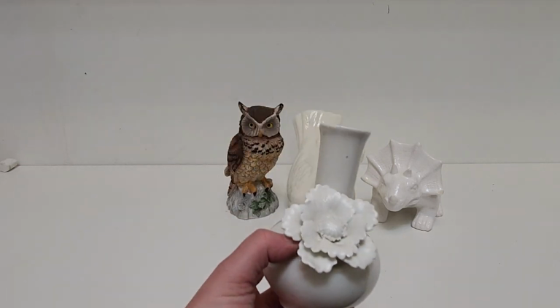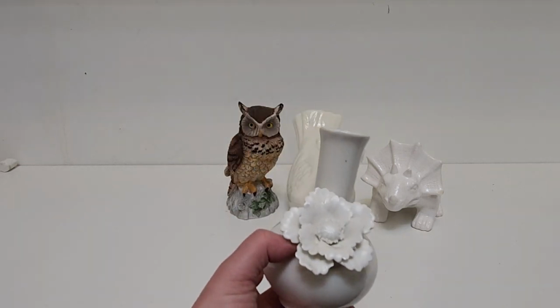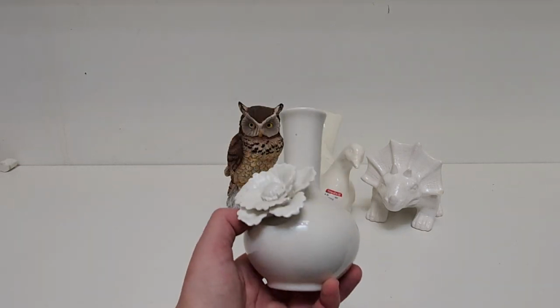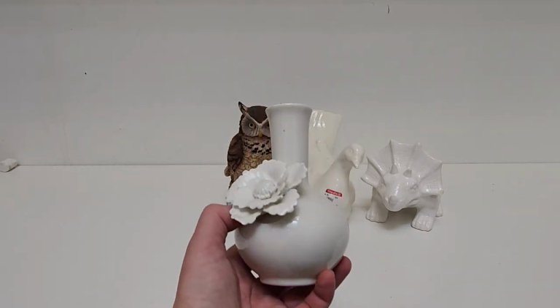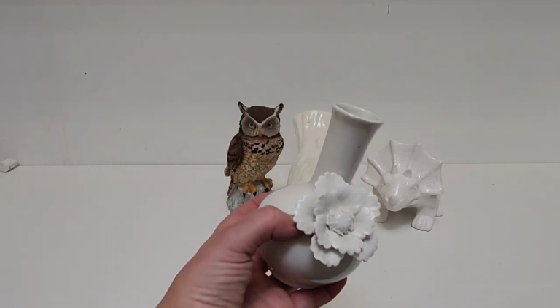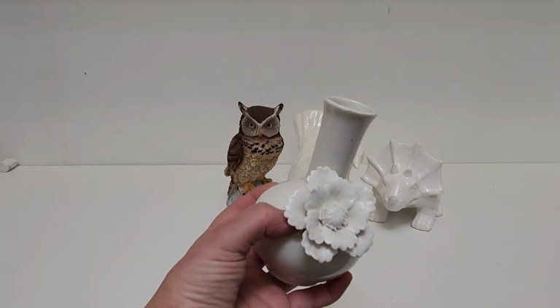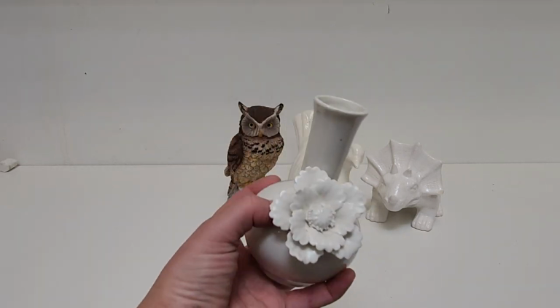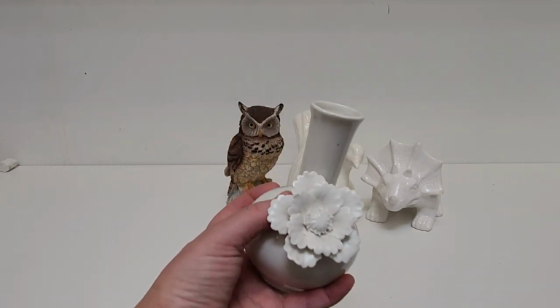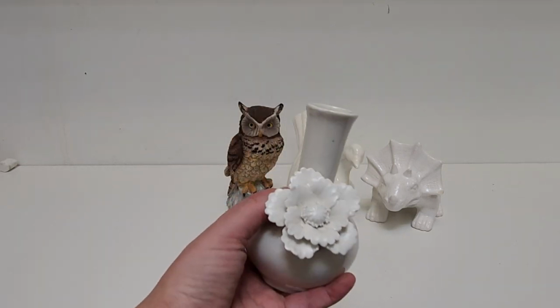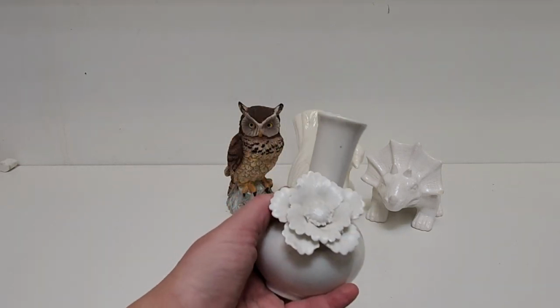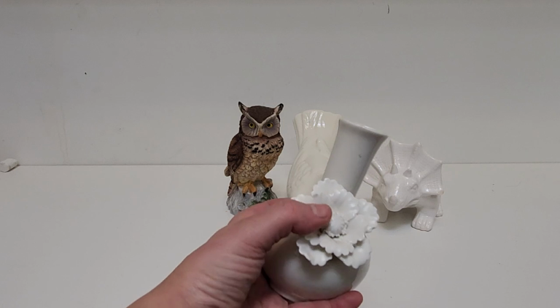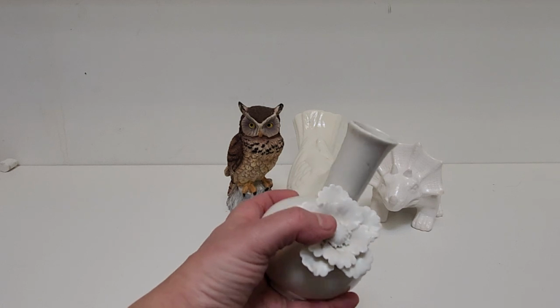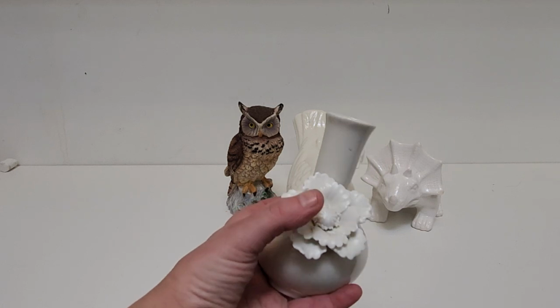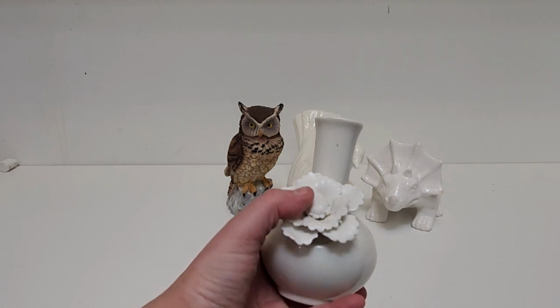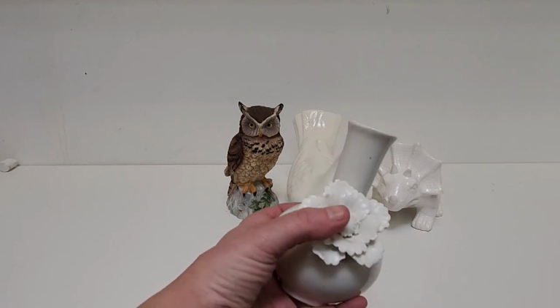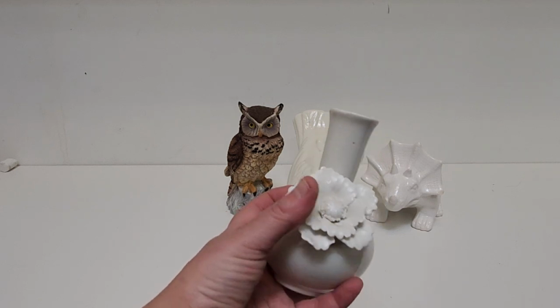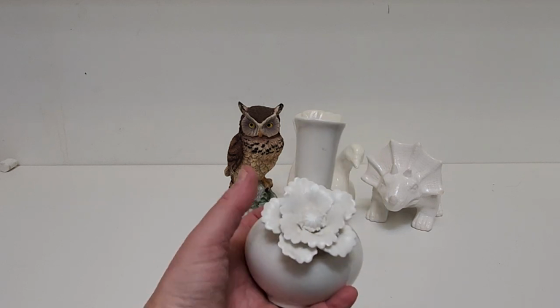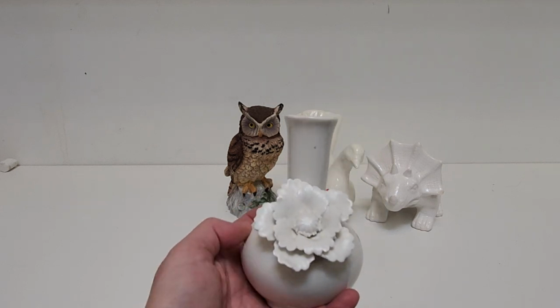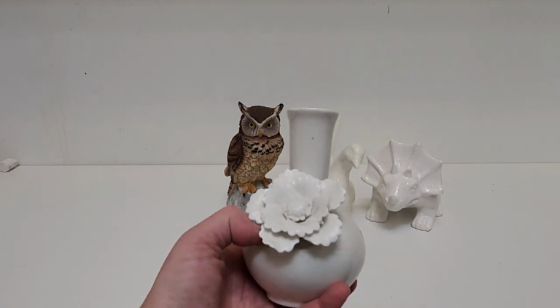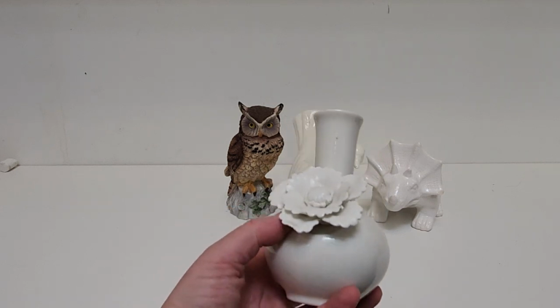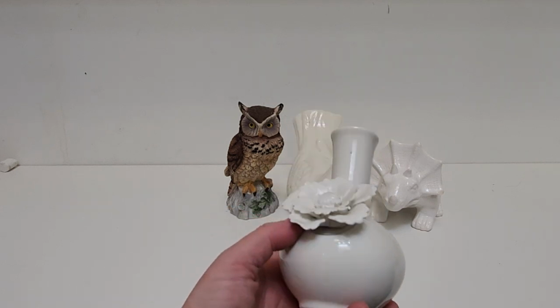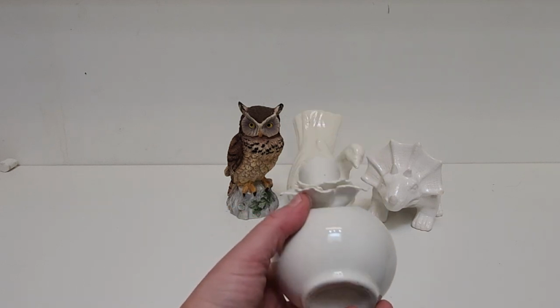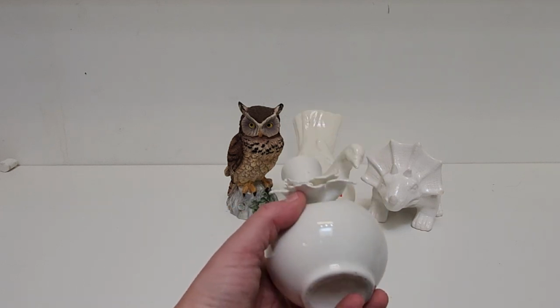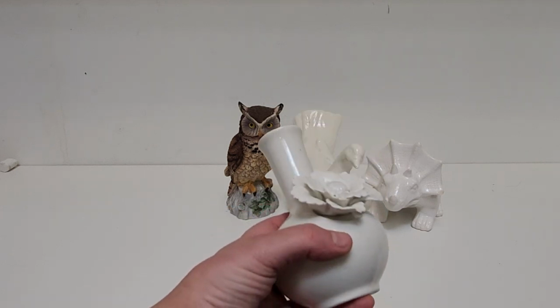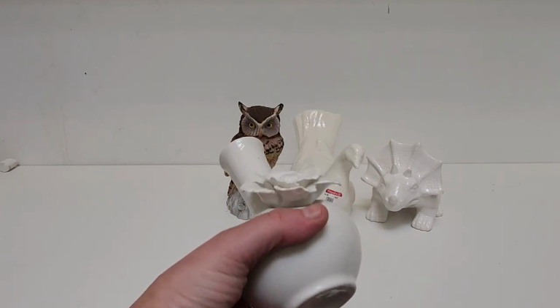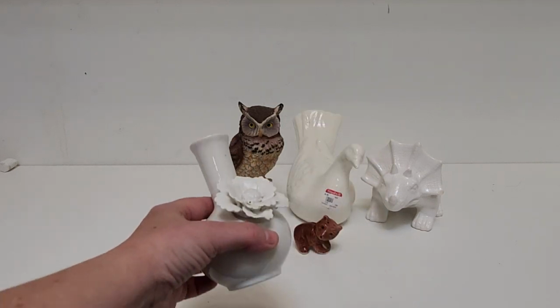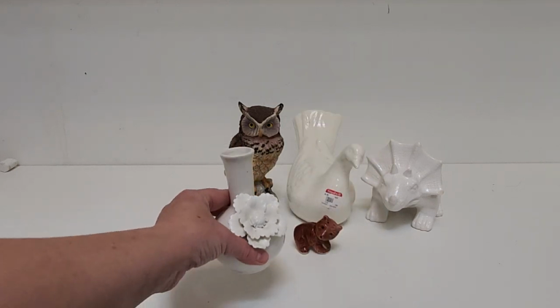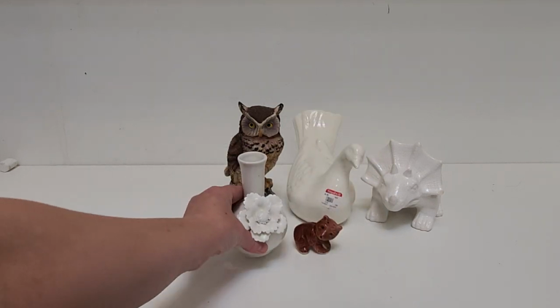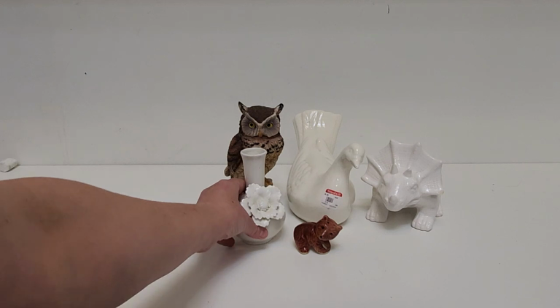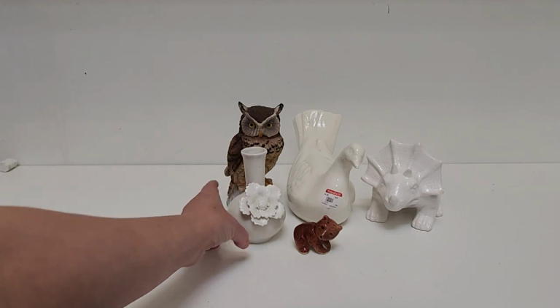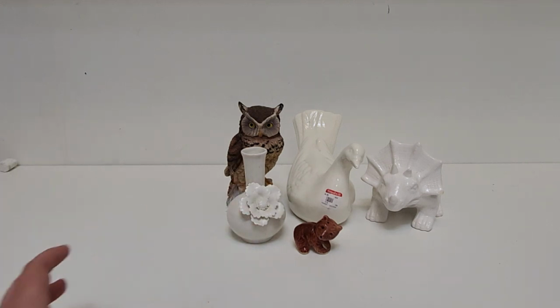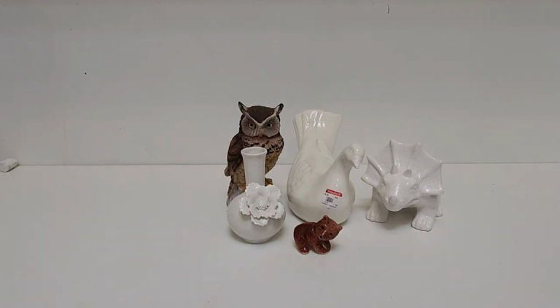I got this little vase with a flower on it. The flower was actually the main thing I was interested in — I thought maybe I could use it in another context.